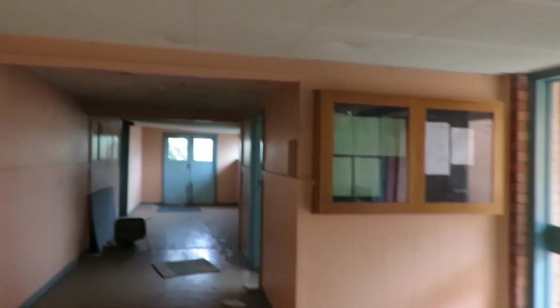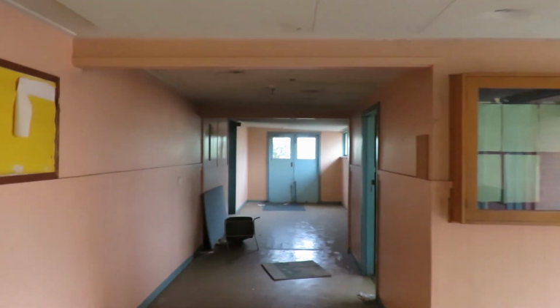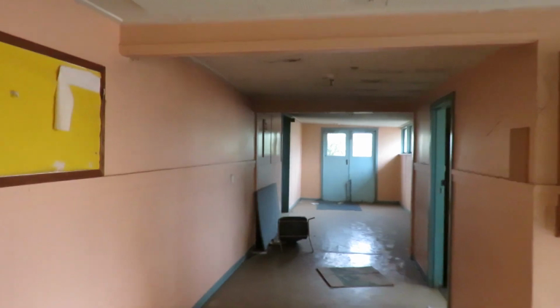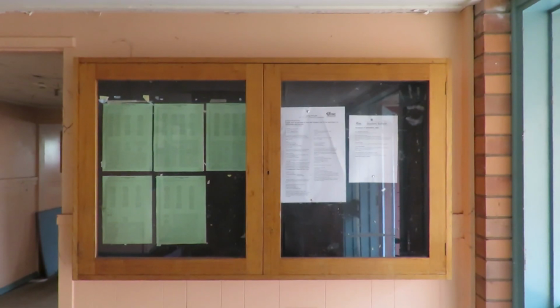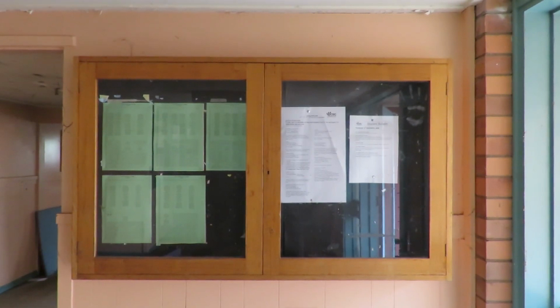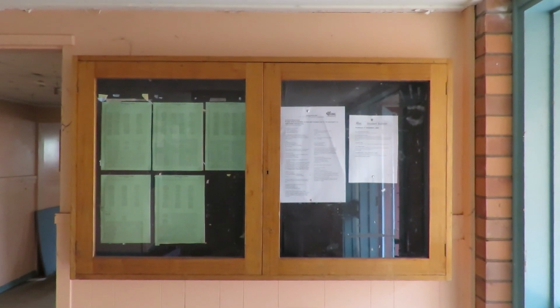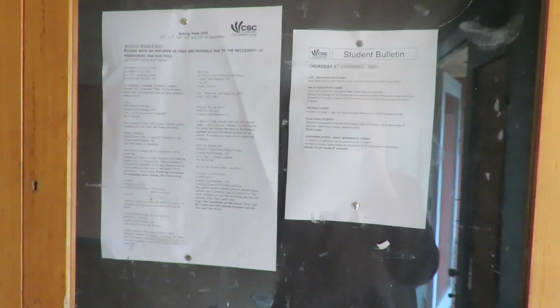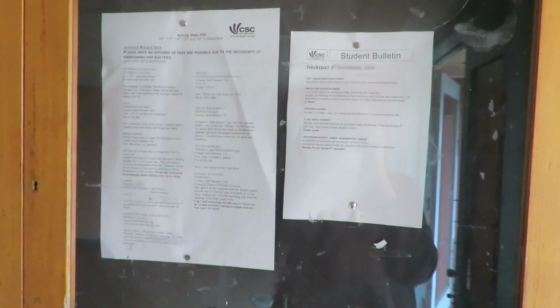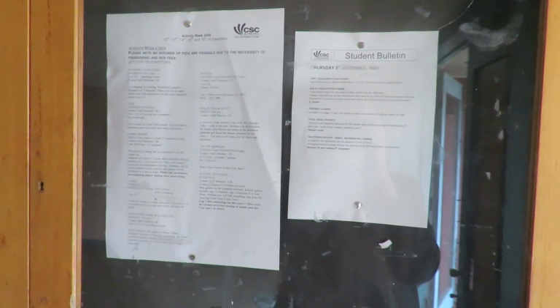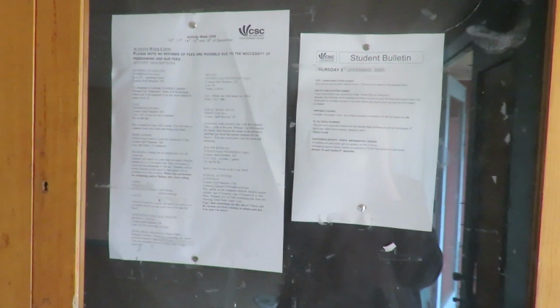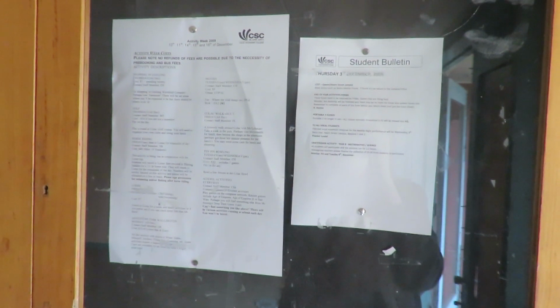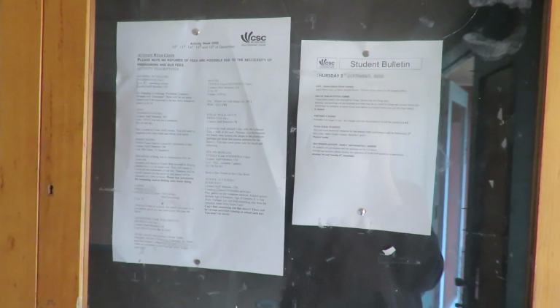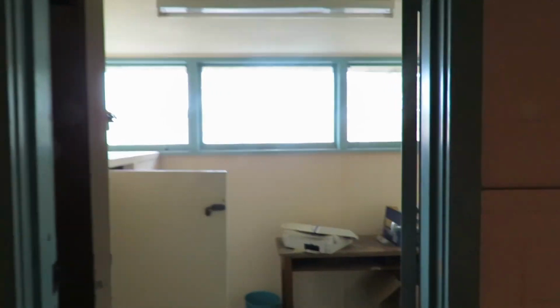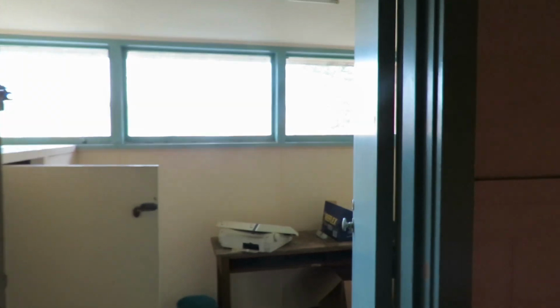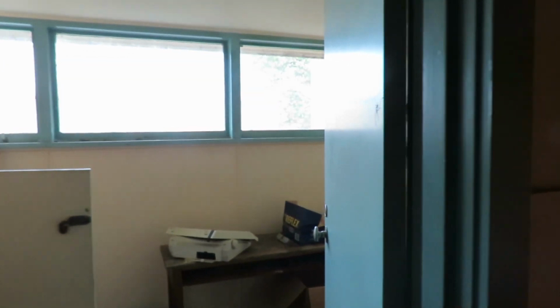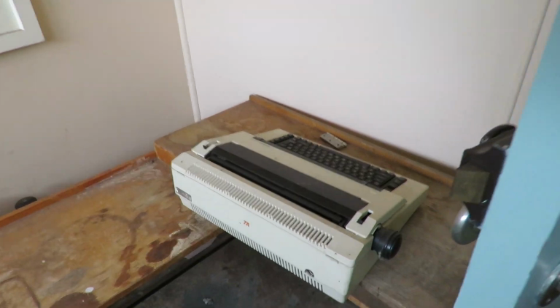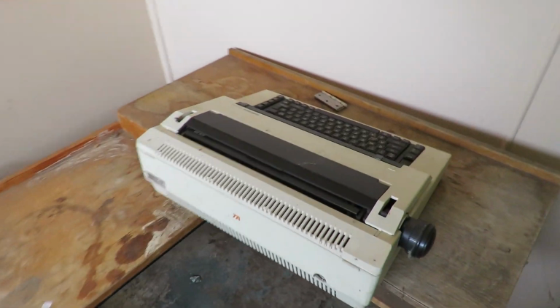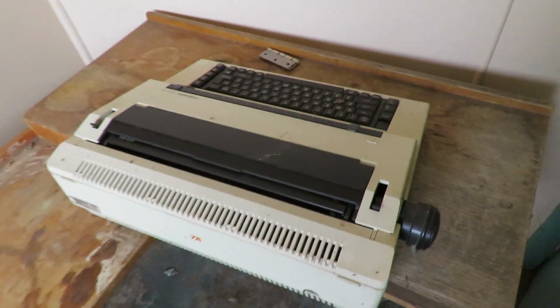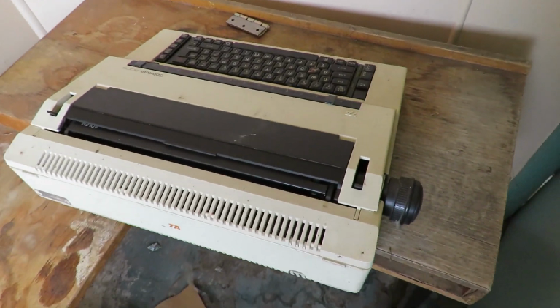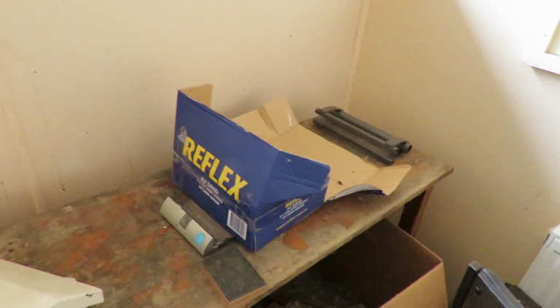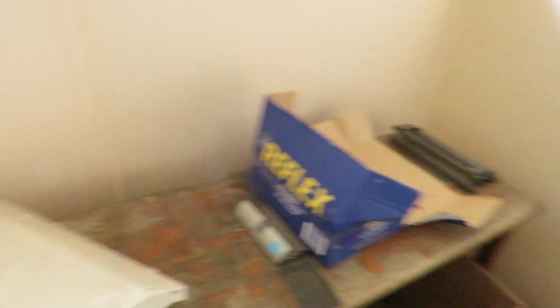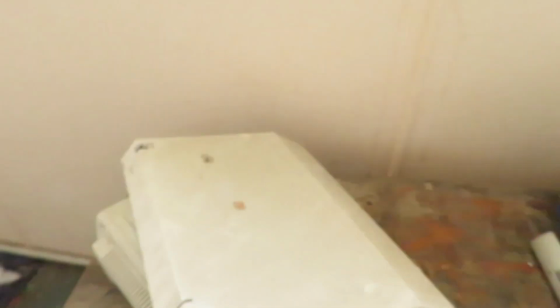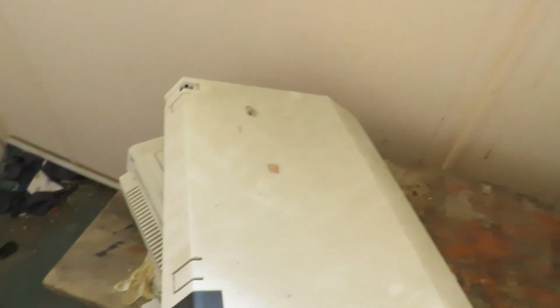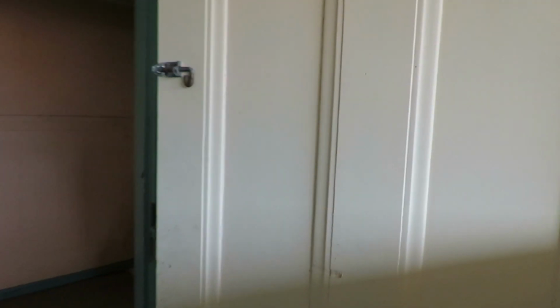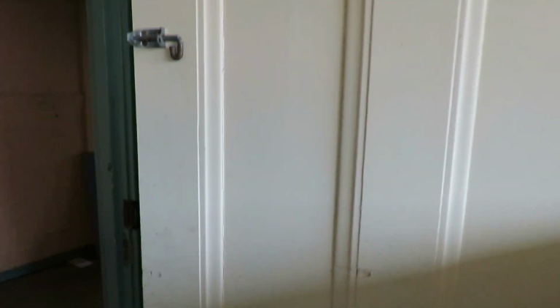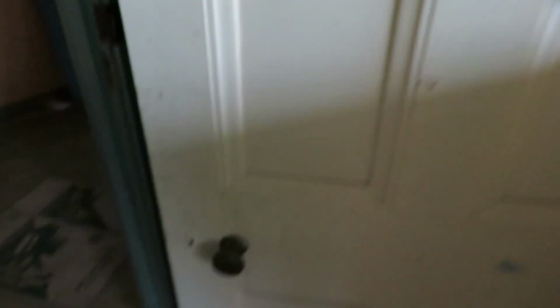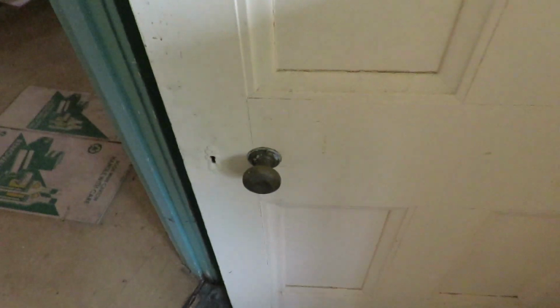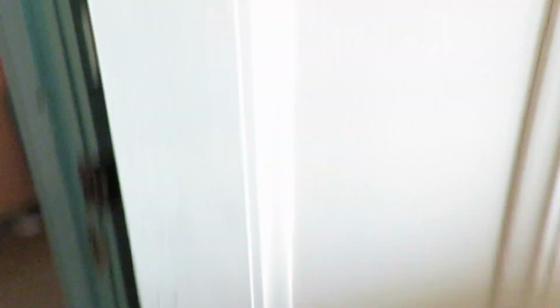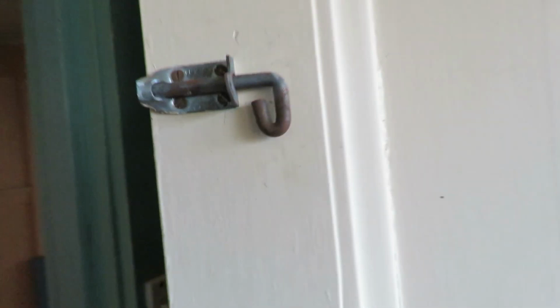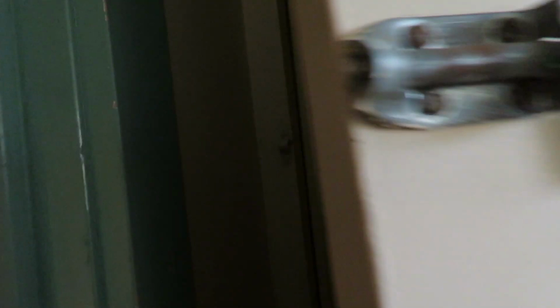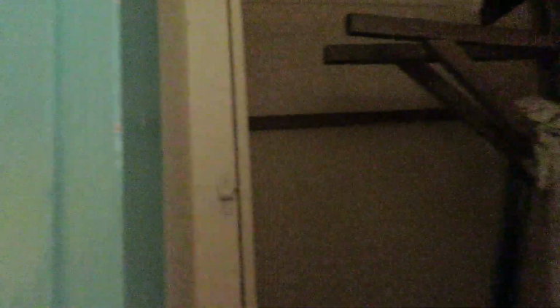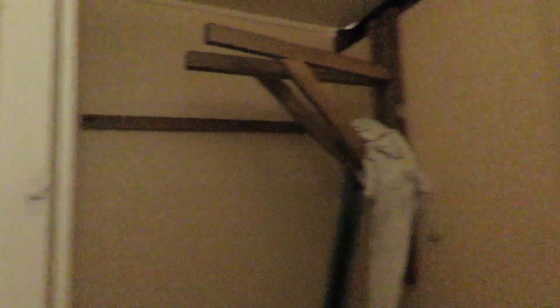Let's start with this side. The last ever school bulletin - the 3rd of December 2009. Amazing. Little storage room thing - look at that old typewriter. That's awesome. There's another one in here. That is an old door - look at that handle. That is not circa 1950s.